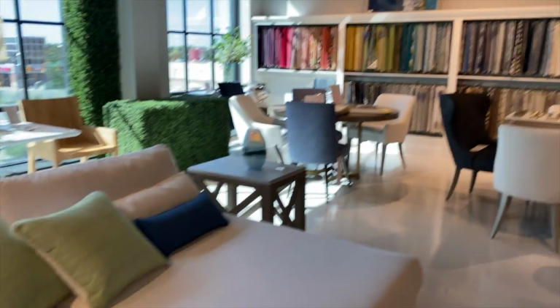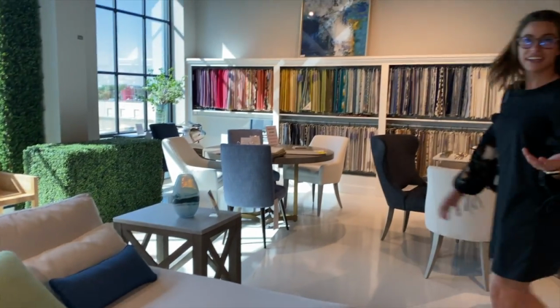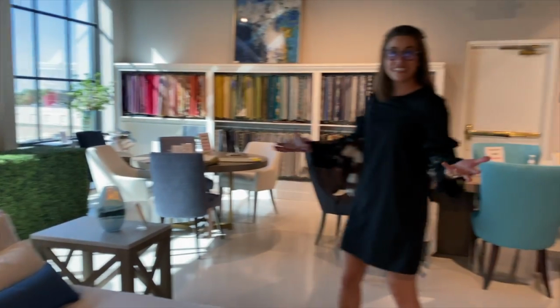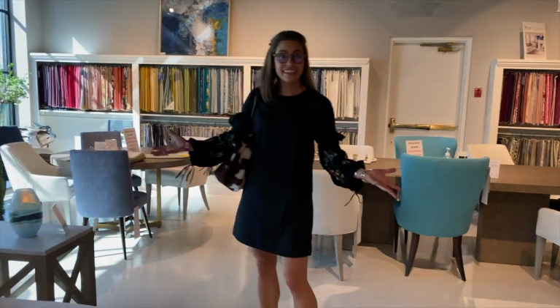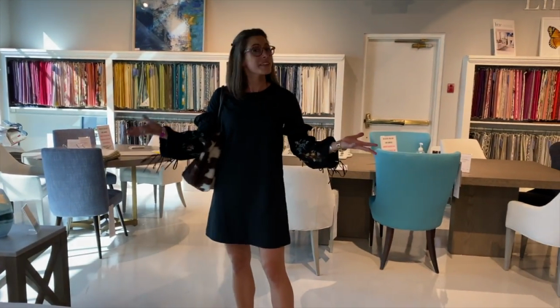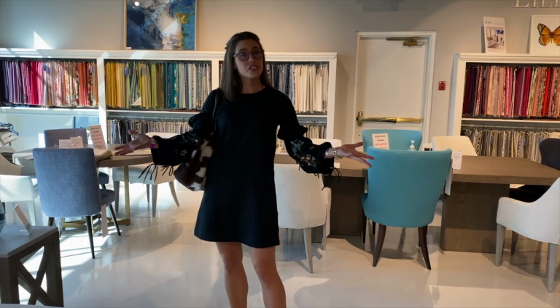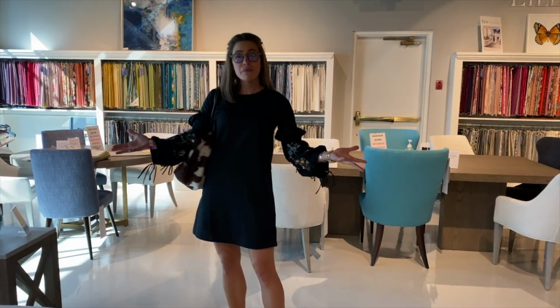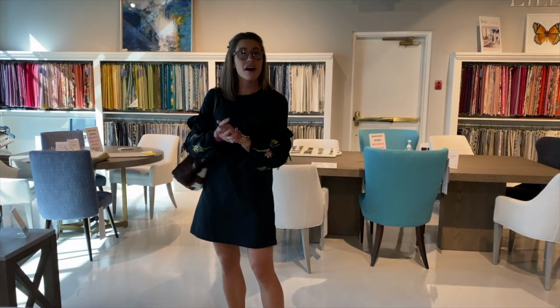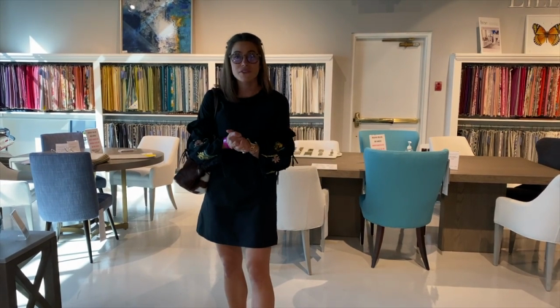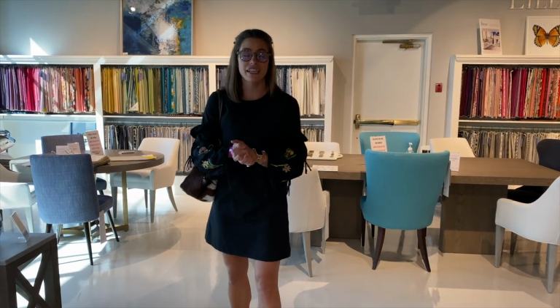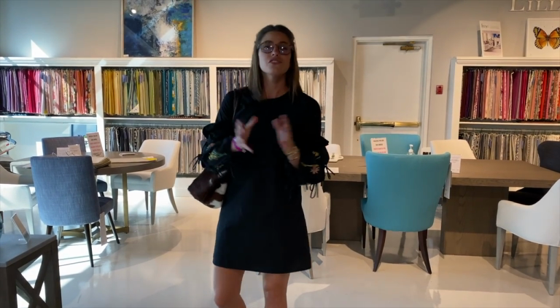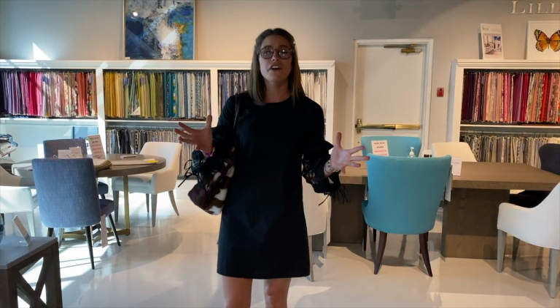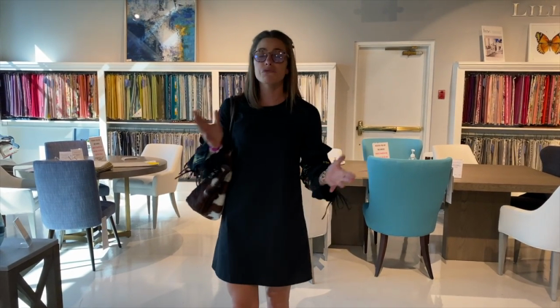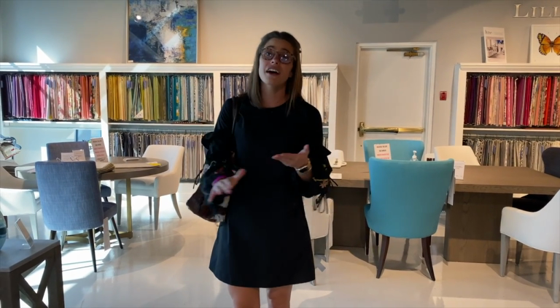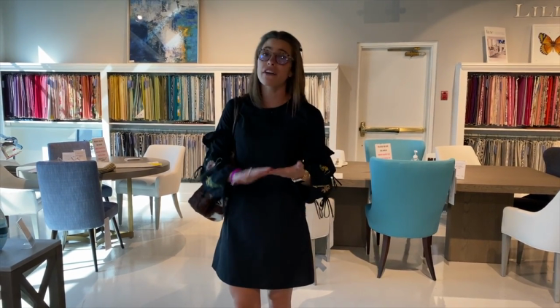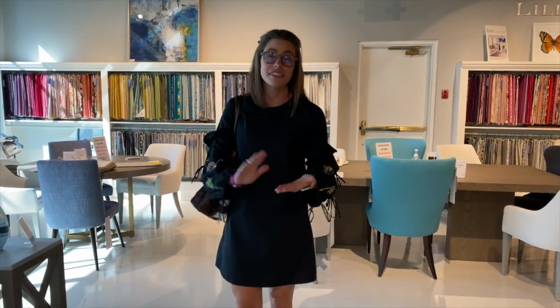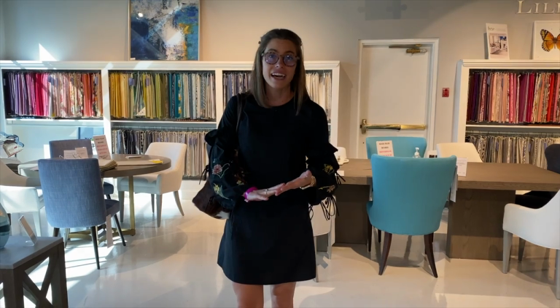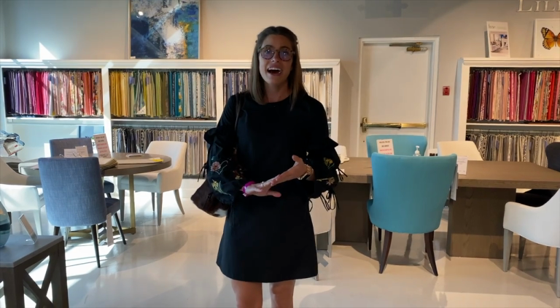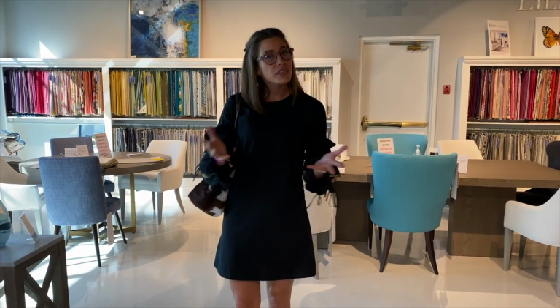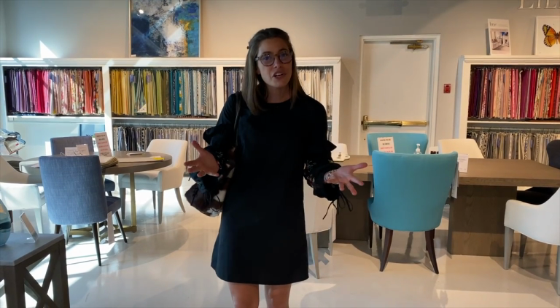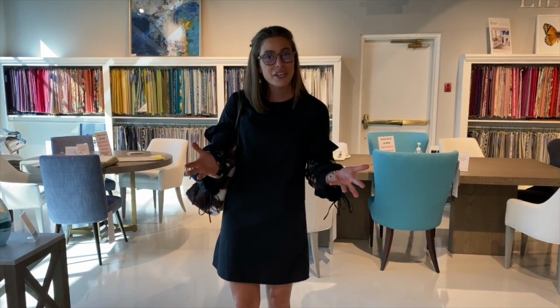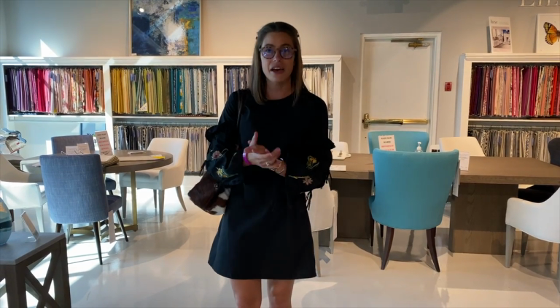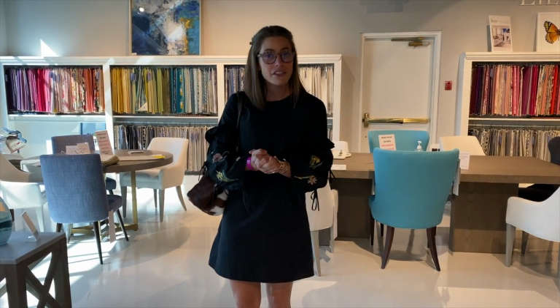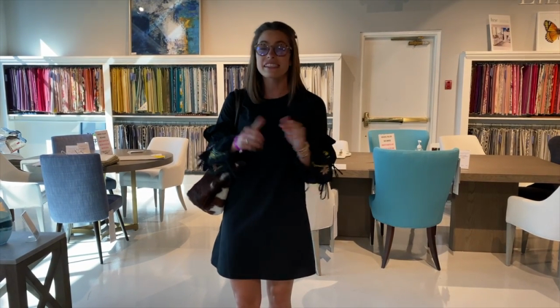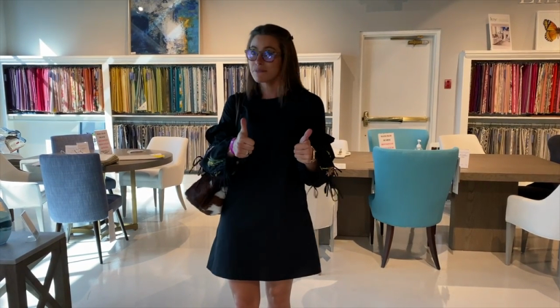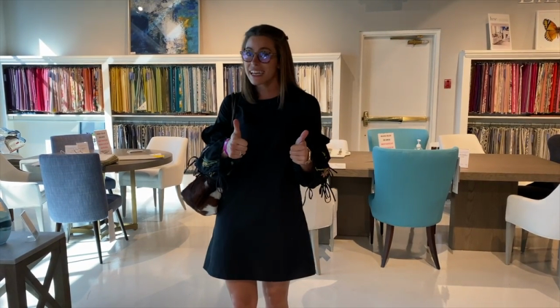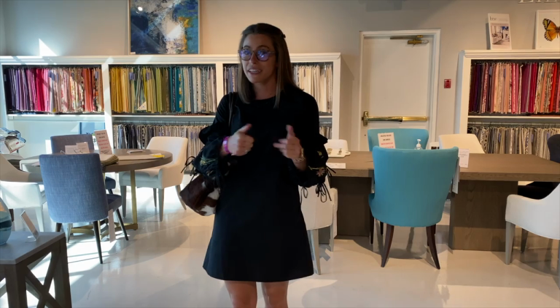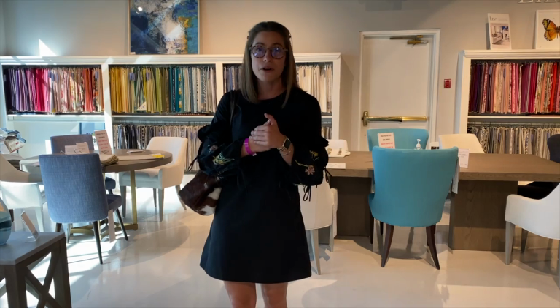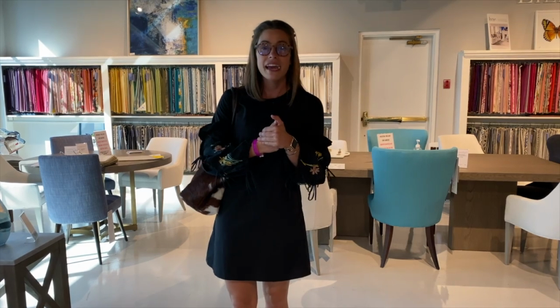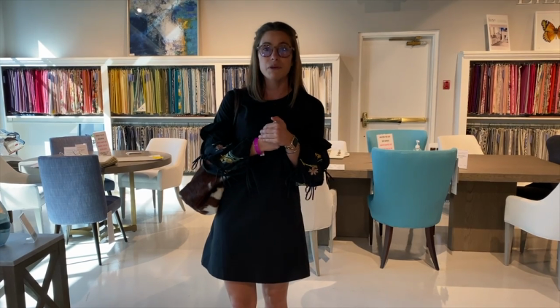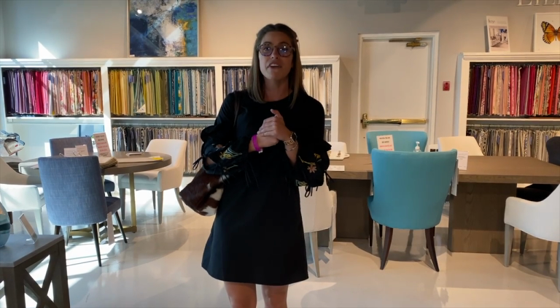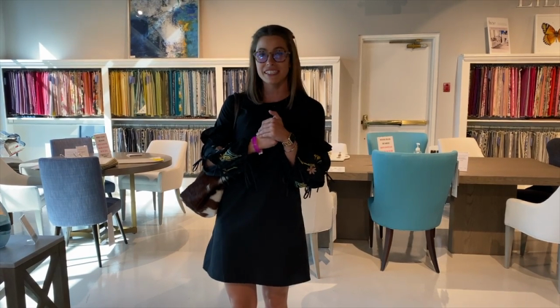And that, guys, is it — that's our Lillian August showroom. It's on the top floor of this building. Super fun, rich in color, fabrics, and design, and a really fun showroom to work in. So if you have the chance, definitely come see us next market in April. I hope you have a fabulous day.